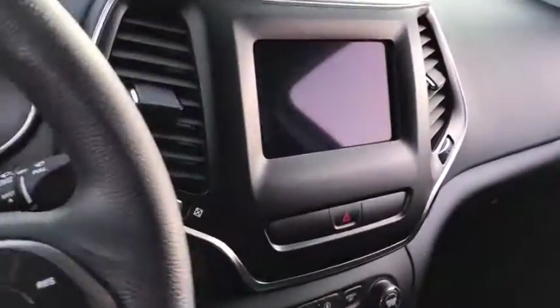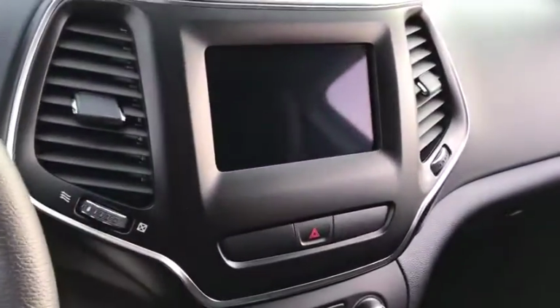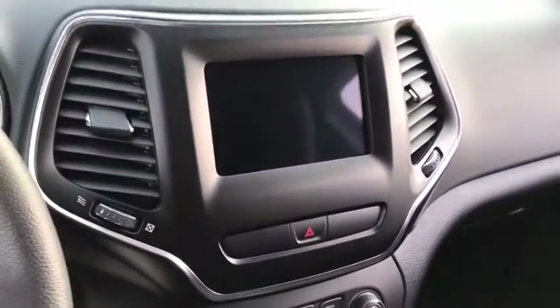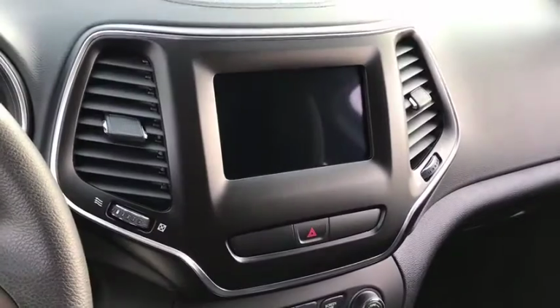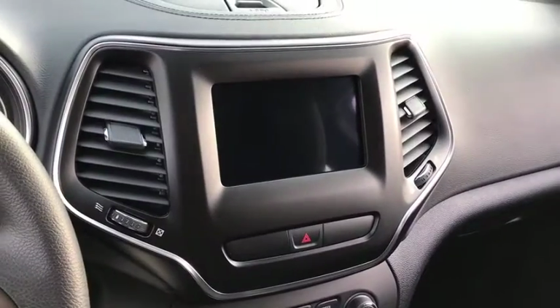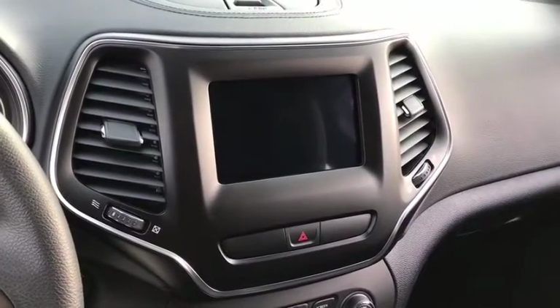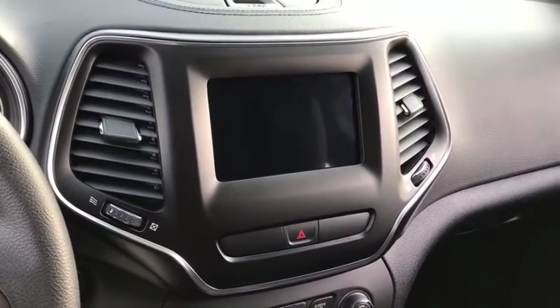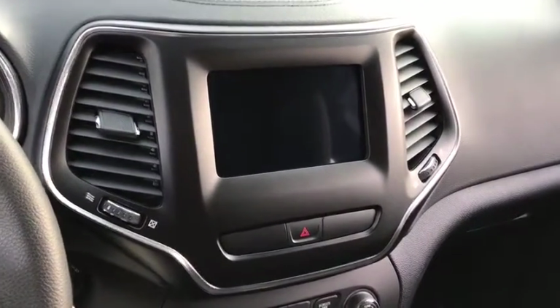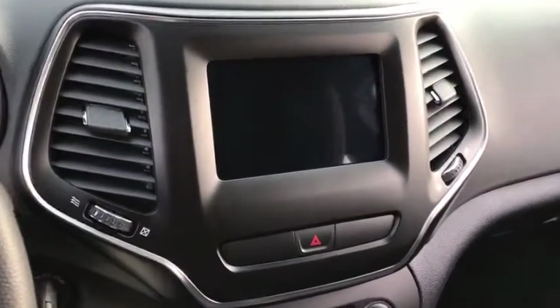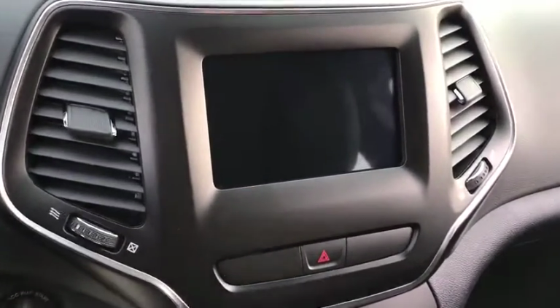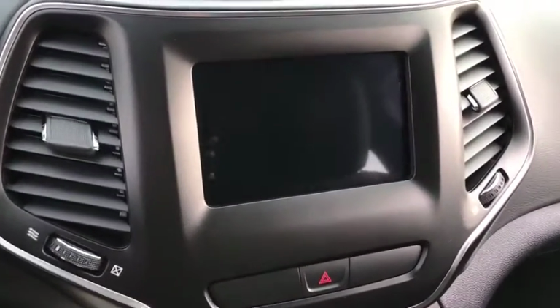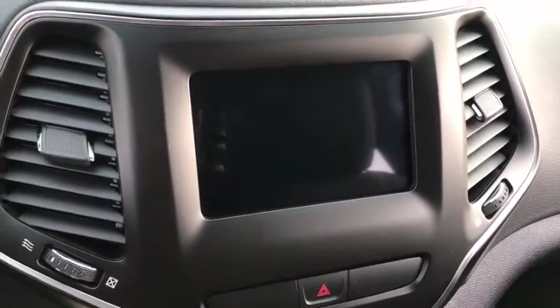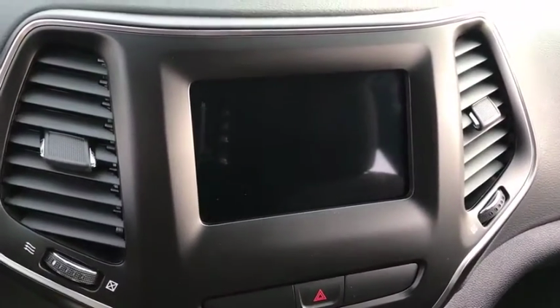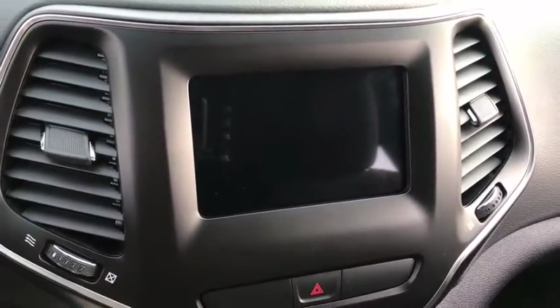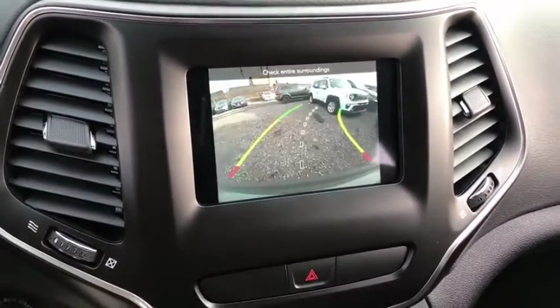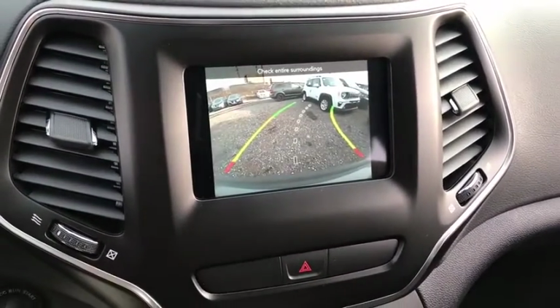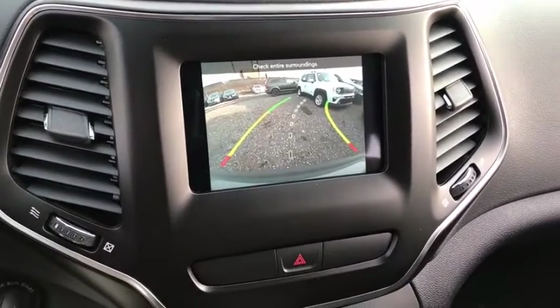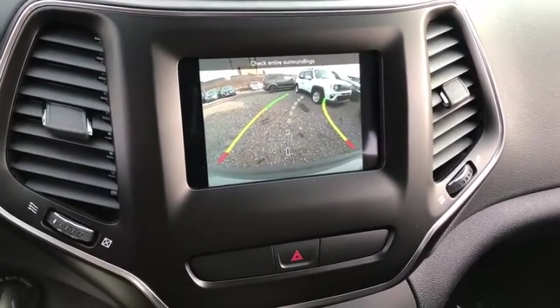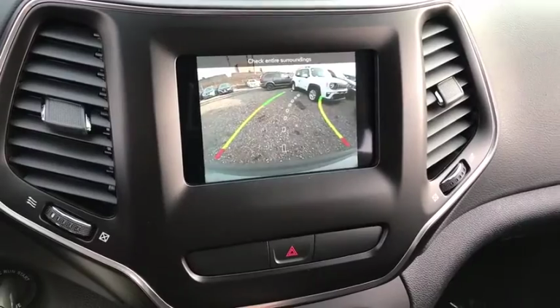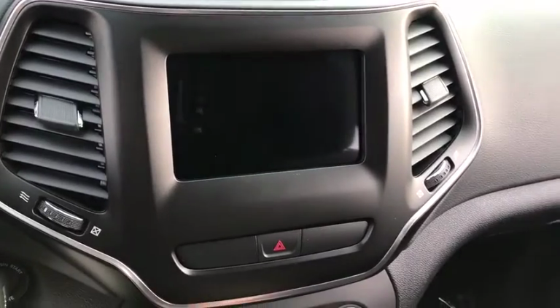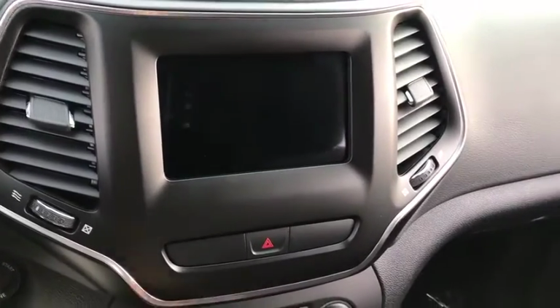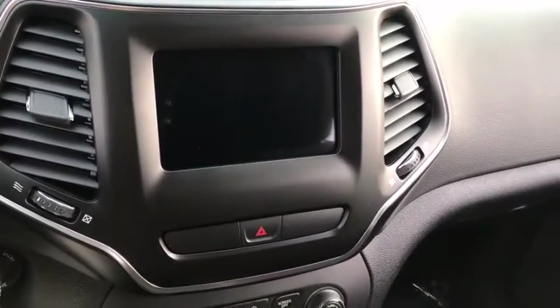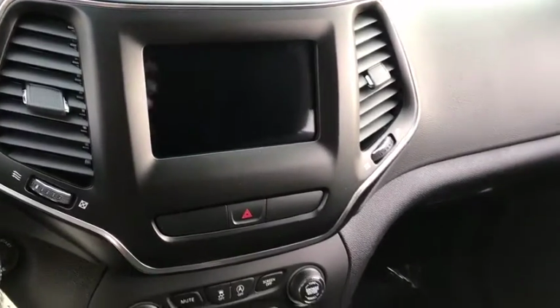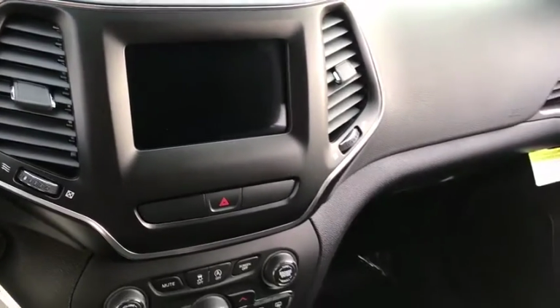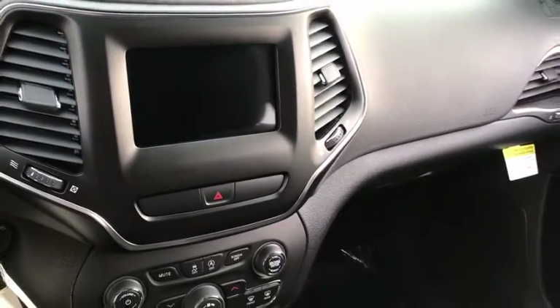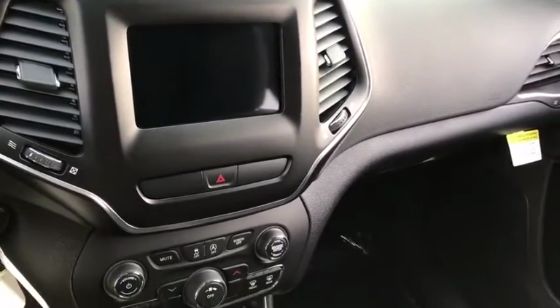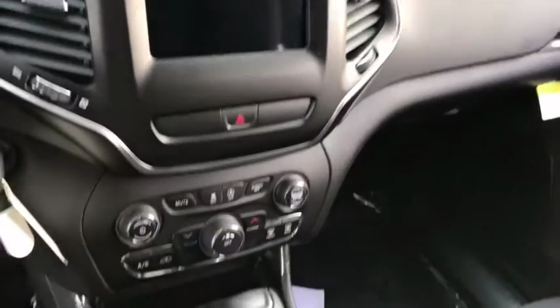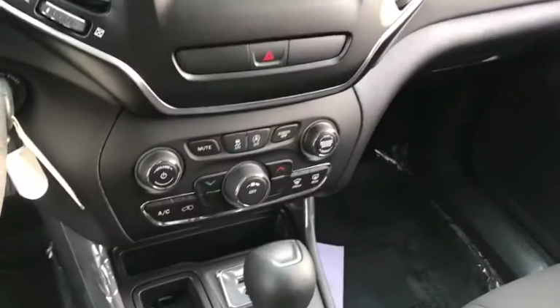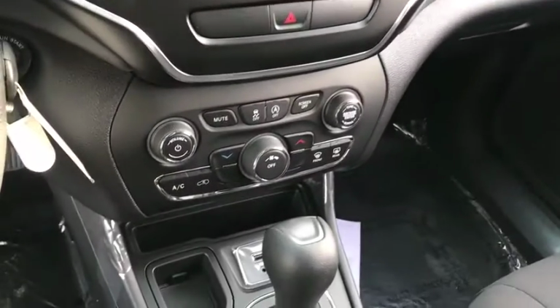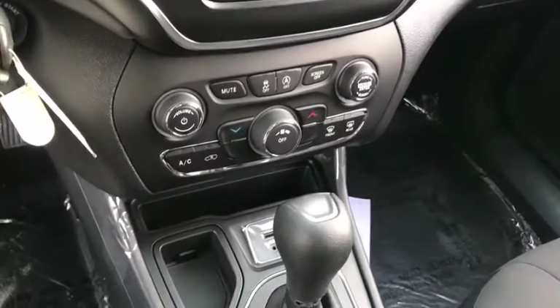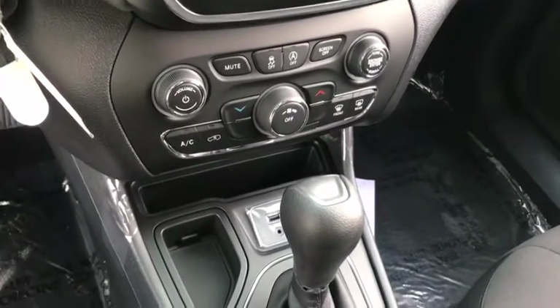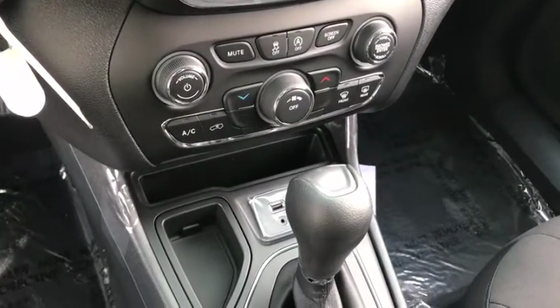Here are some of this vehicle's great options: backup camera, anti-lock braking system, keyless entry, traction control, stability control, Bluetooth, power steering, adjustable steering wheel.